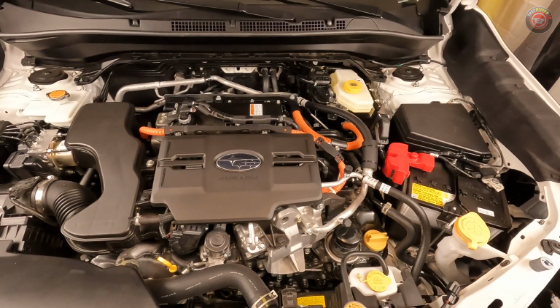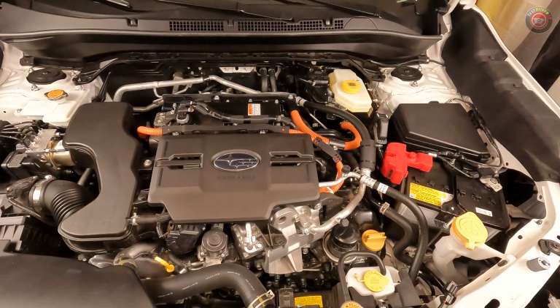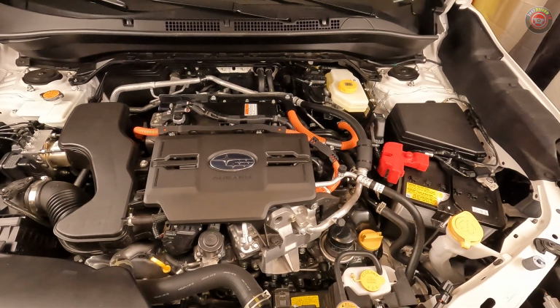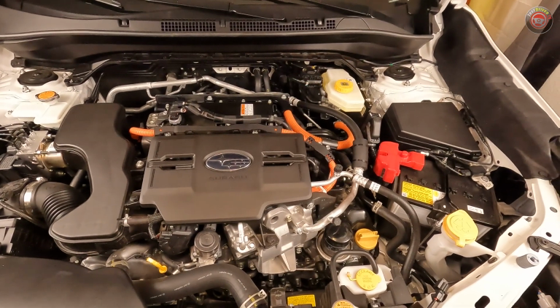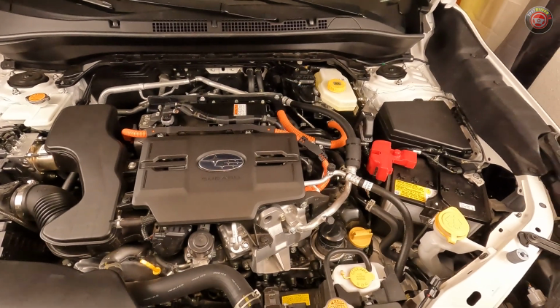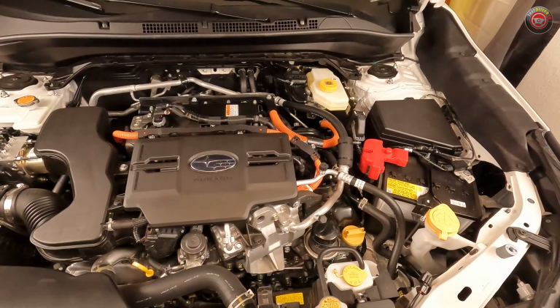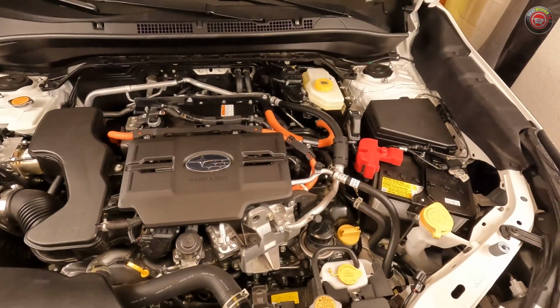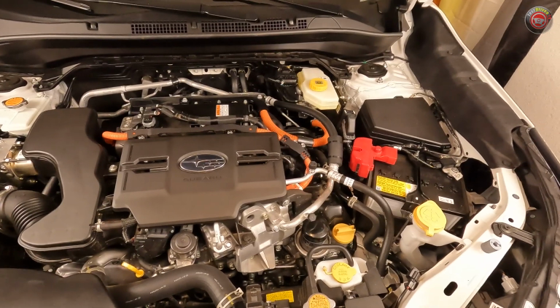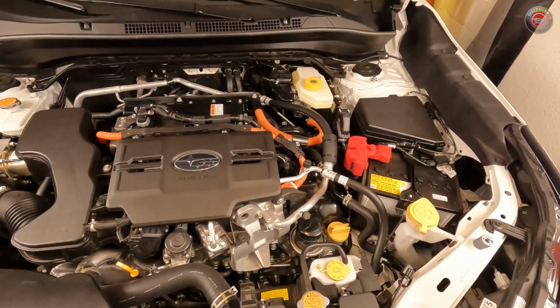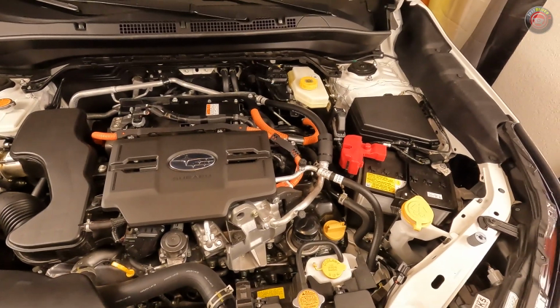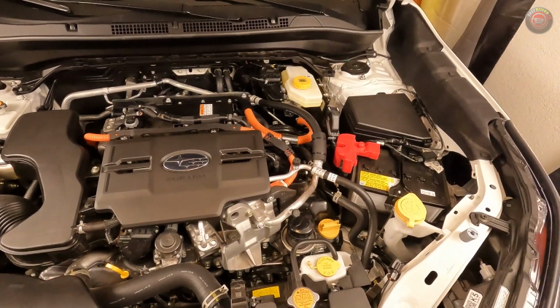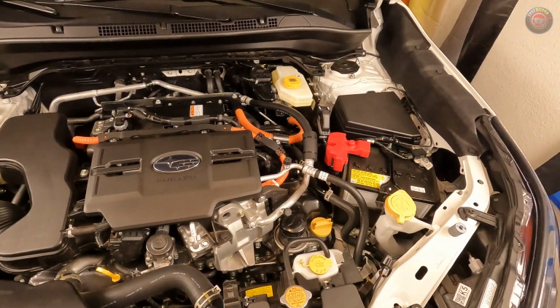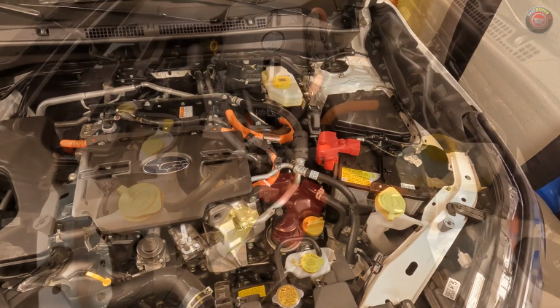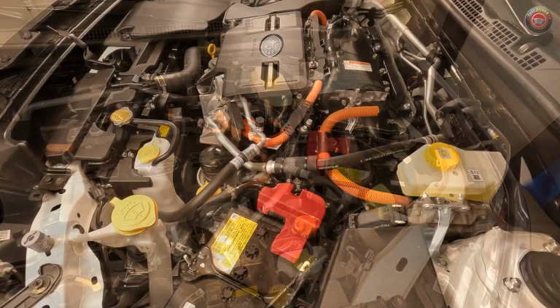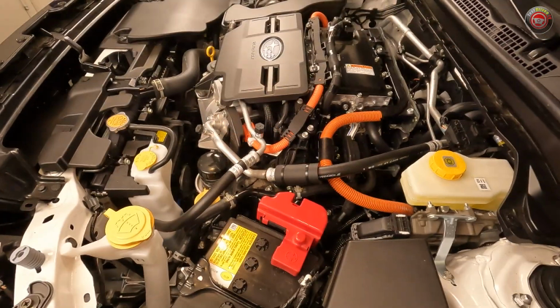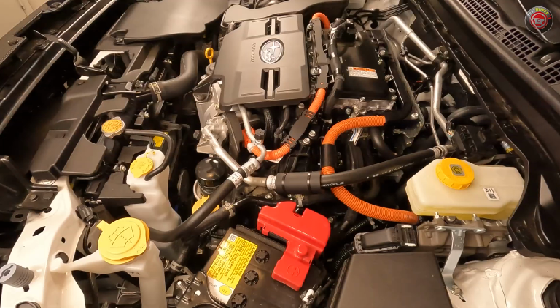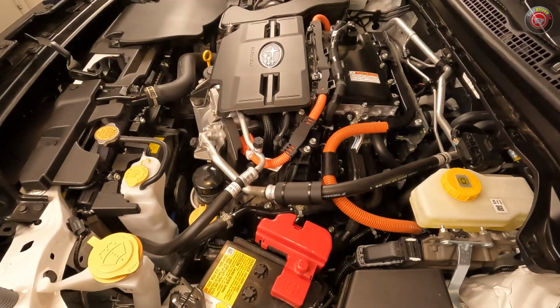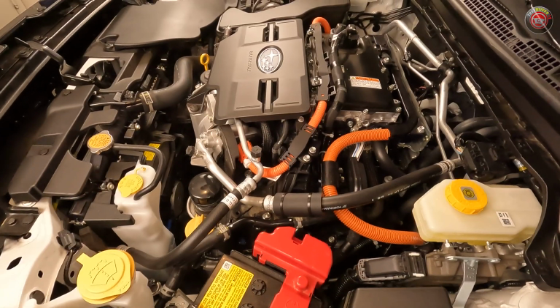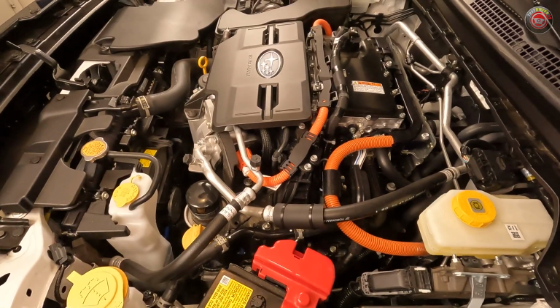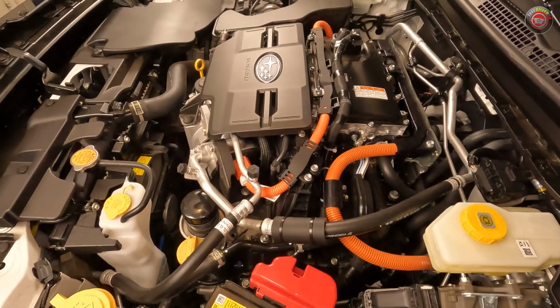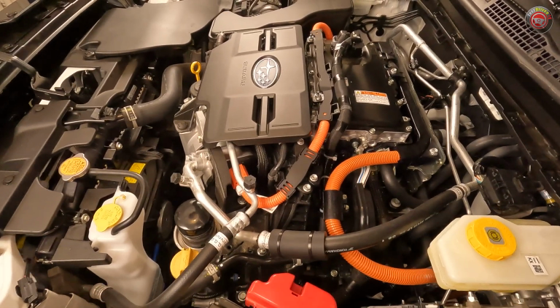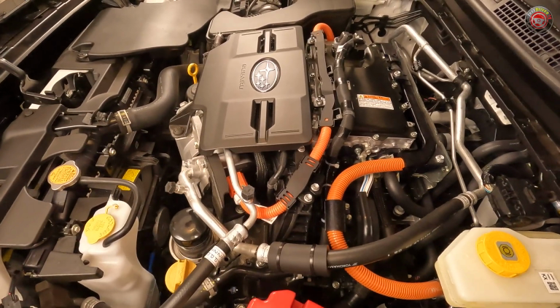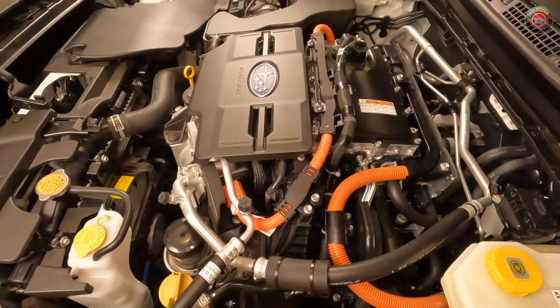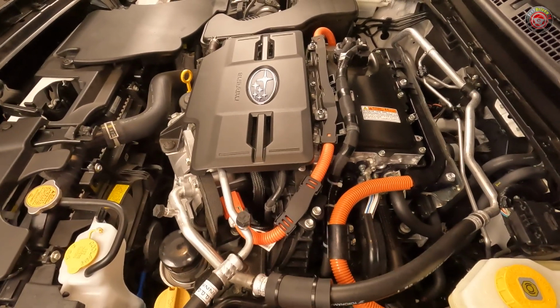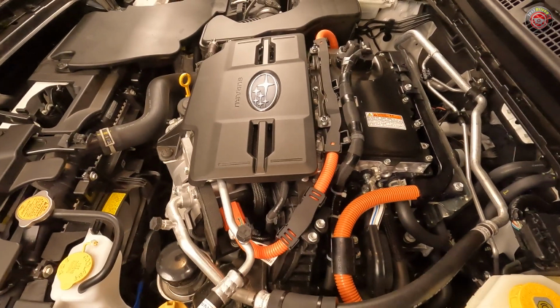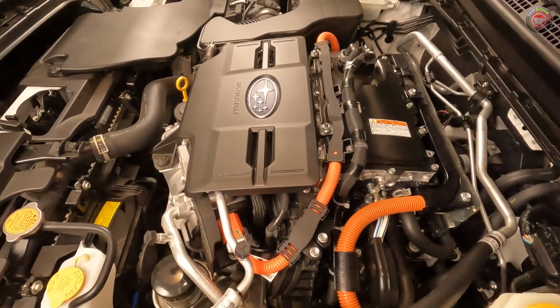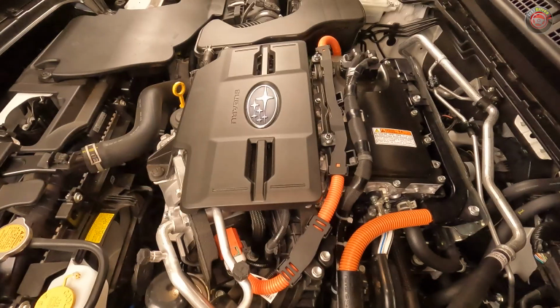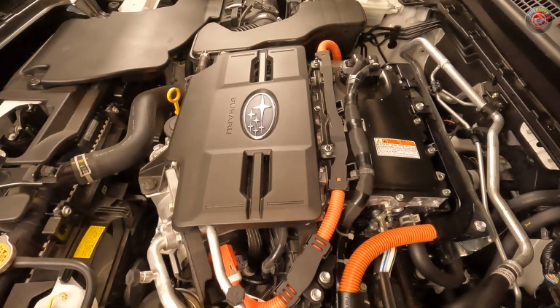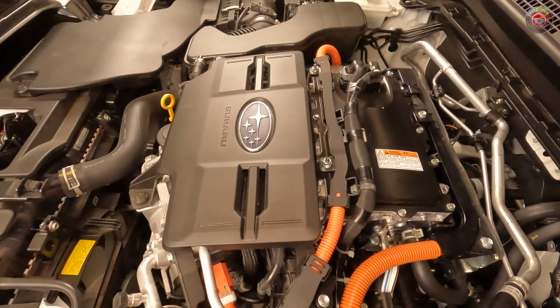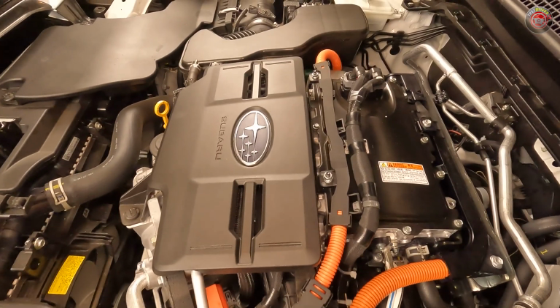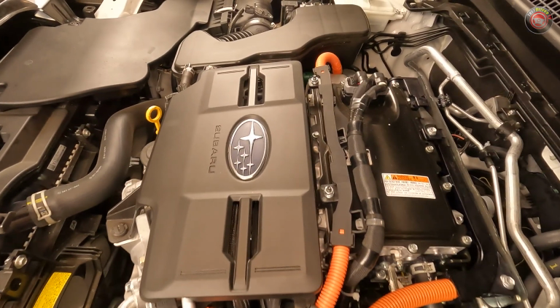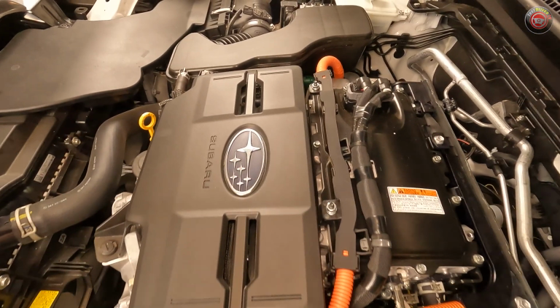Make no mistake in thinking that because partner company Toyota had a hand in its engineering and development, that this hybrid system is an off-the-shelf powertrain from a RAV4 or something else. This new second-generation hybrid powertrain is all Subaru.